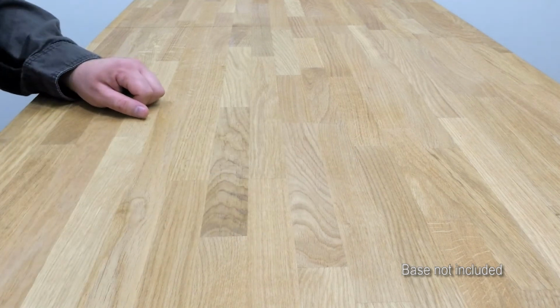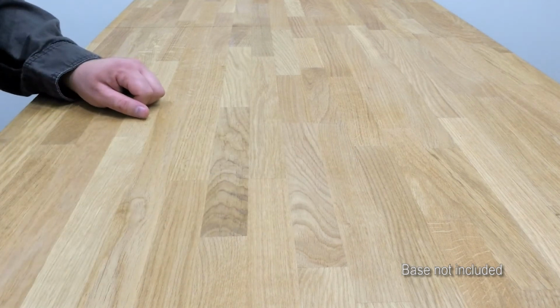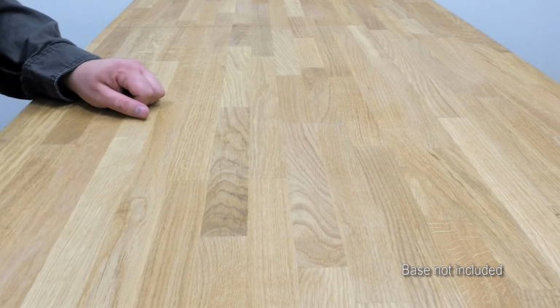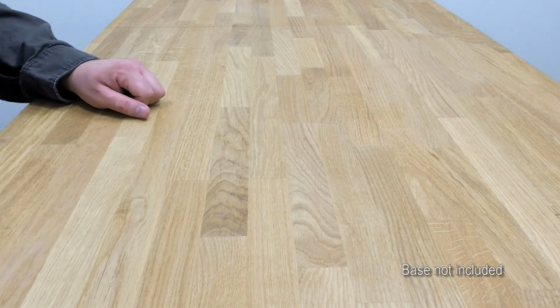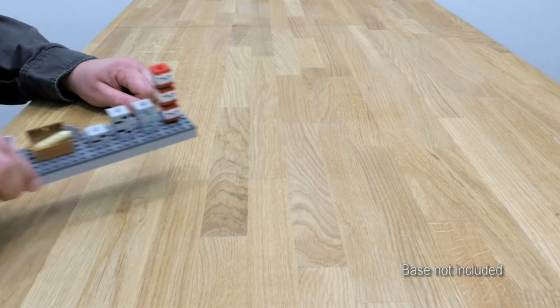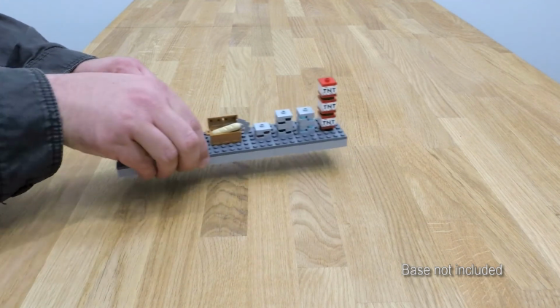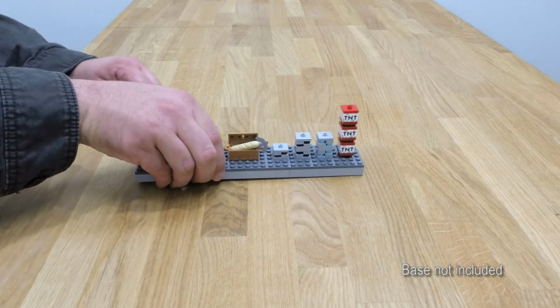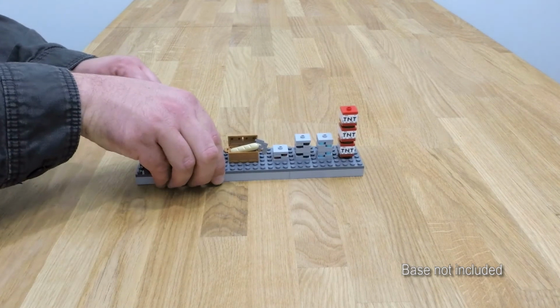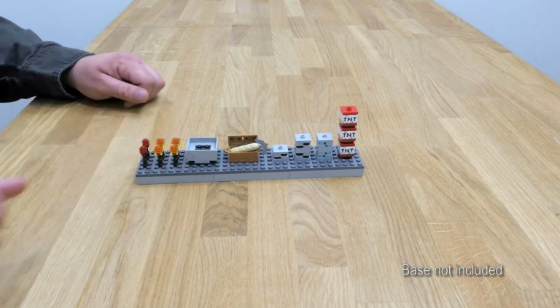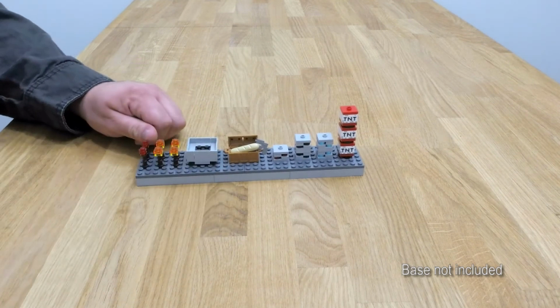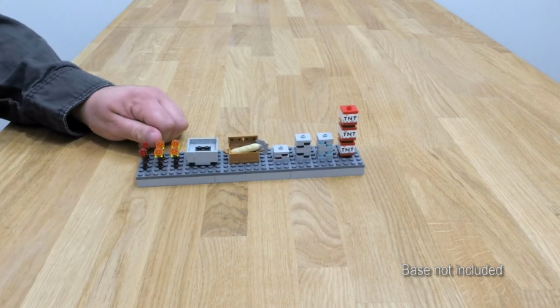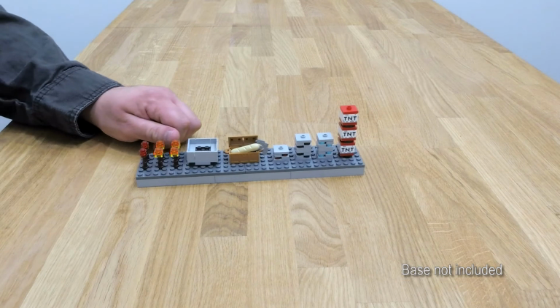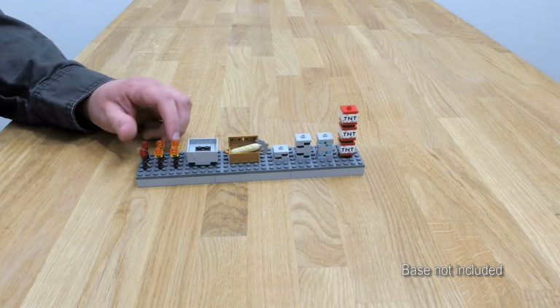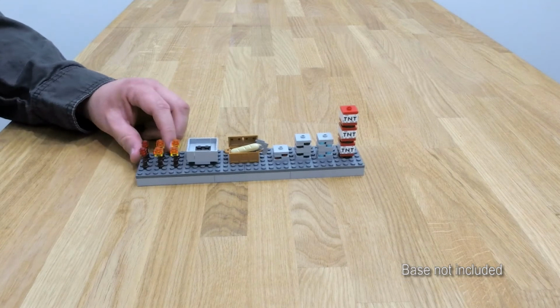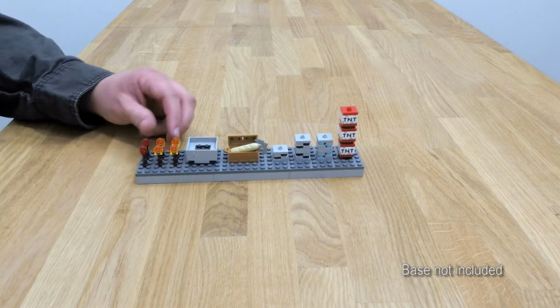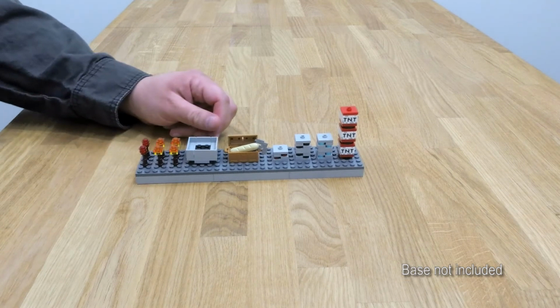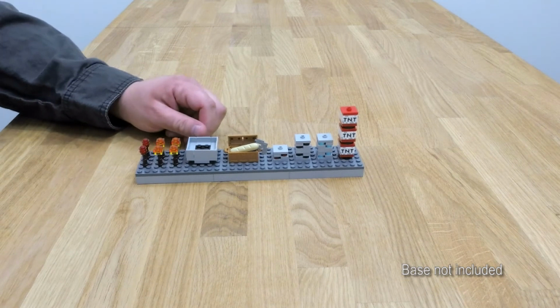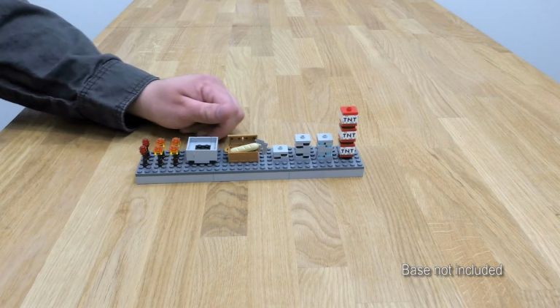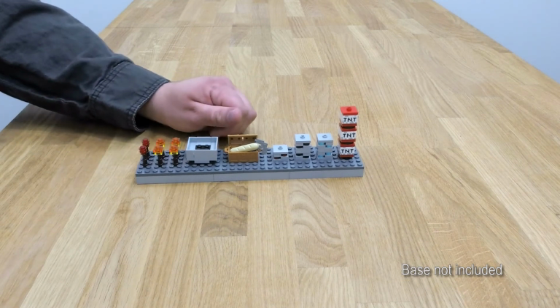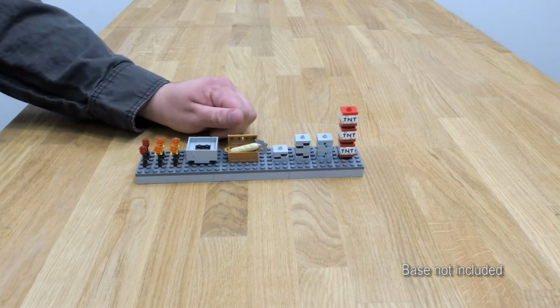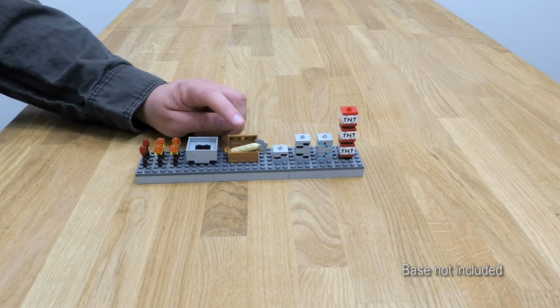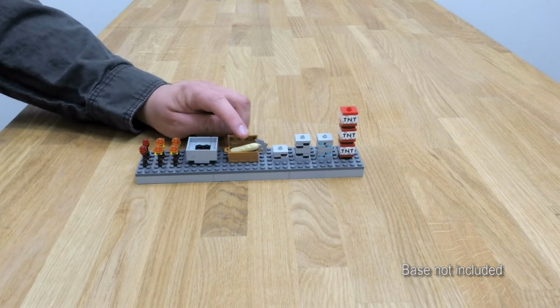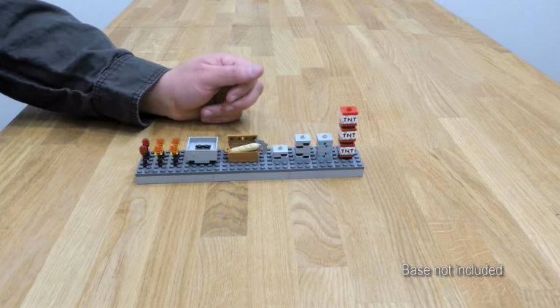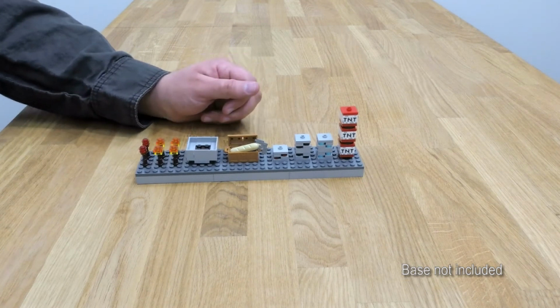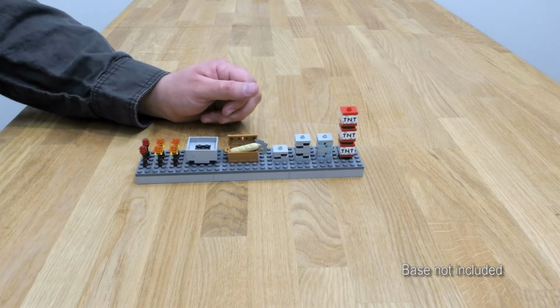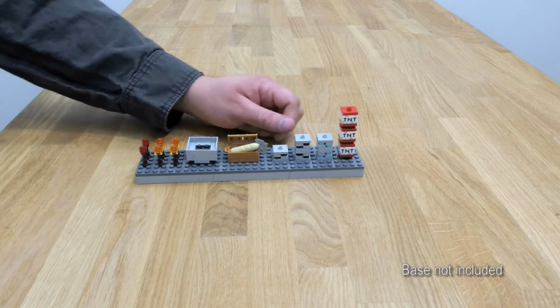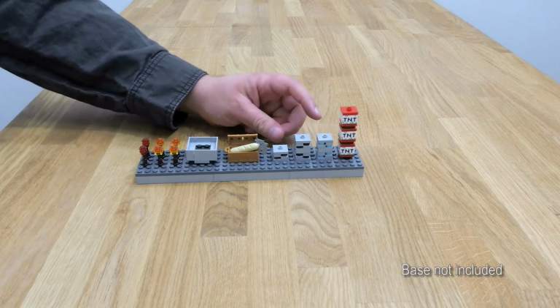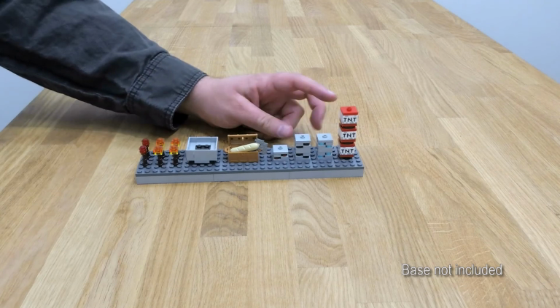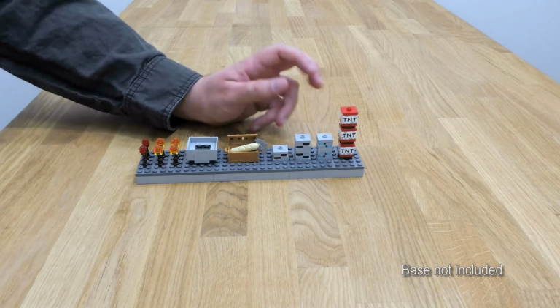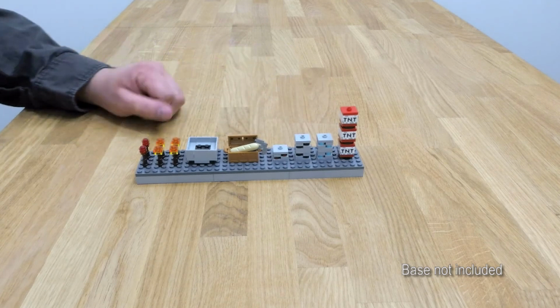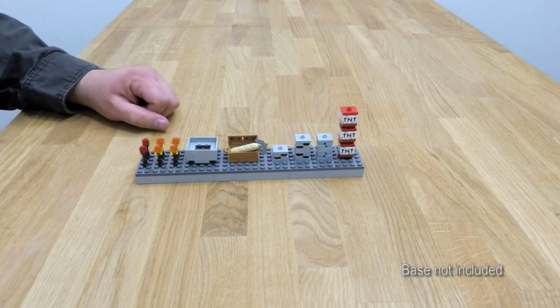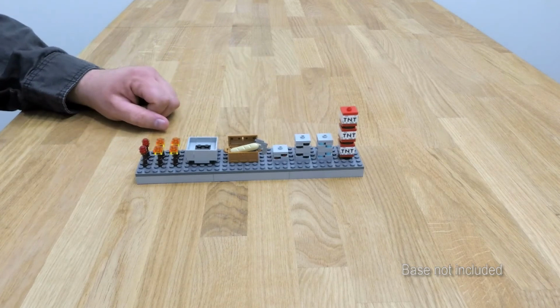And on top of that, you get a bunch of different Minecraft builds: redstone and regular torches, a mine cart, a chest loaded with bread, five ore, and three TNT.